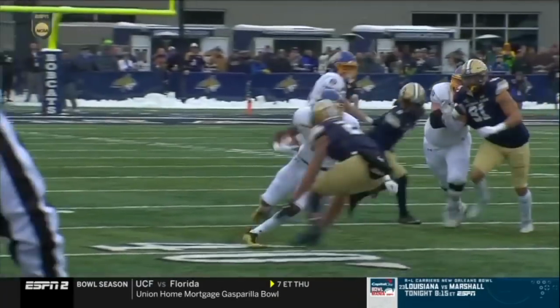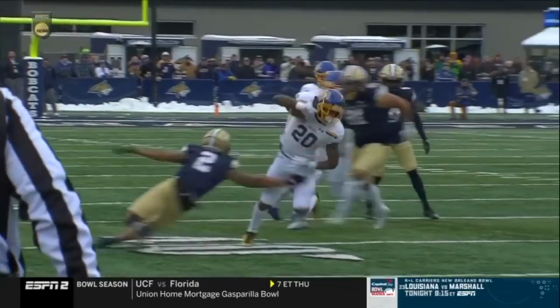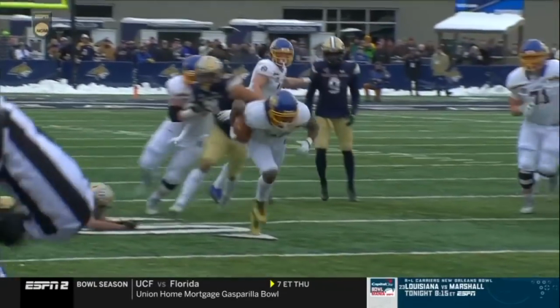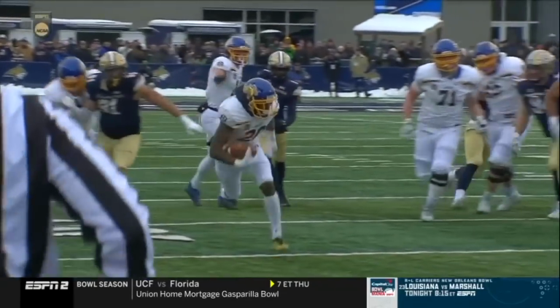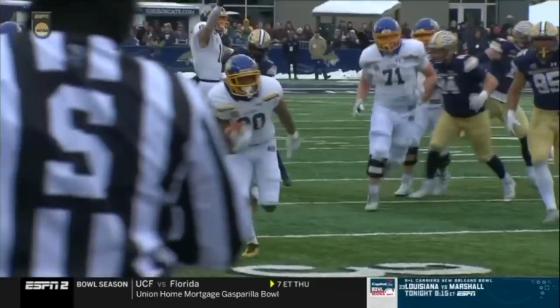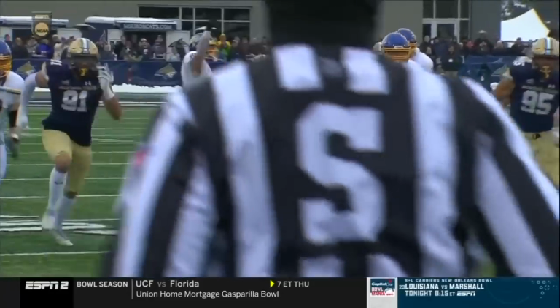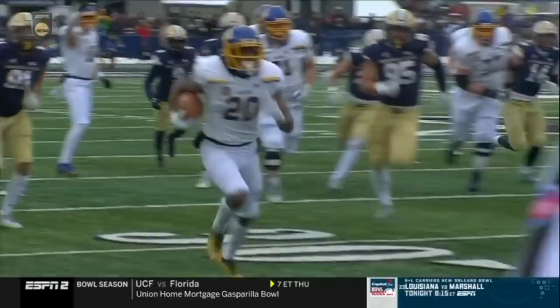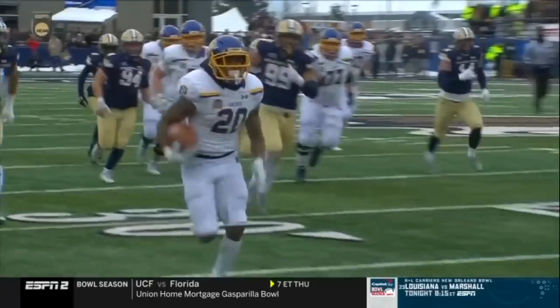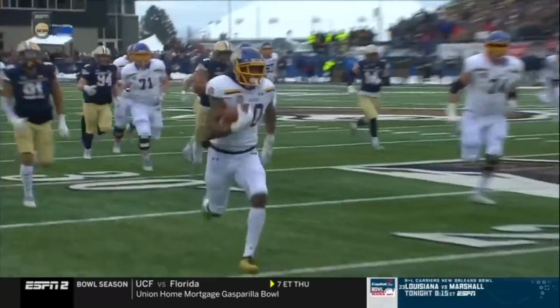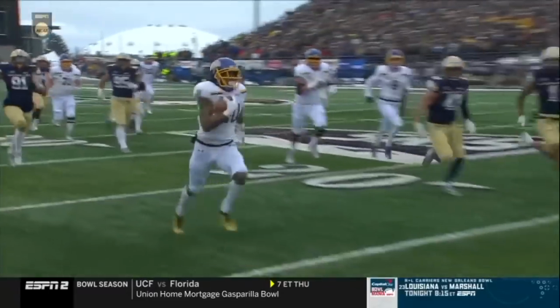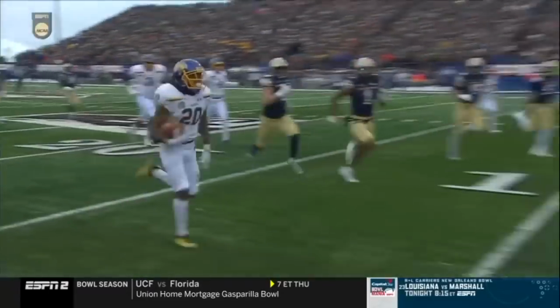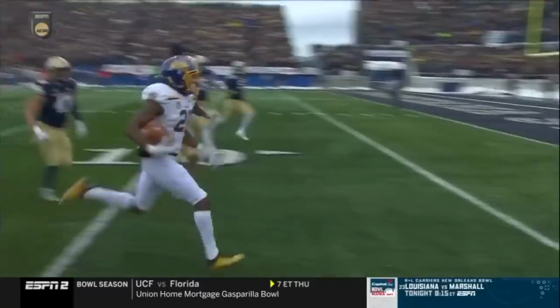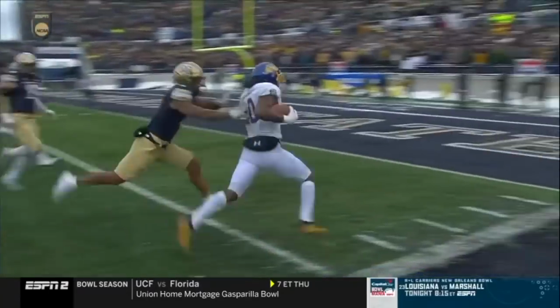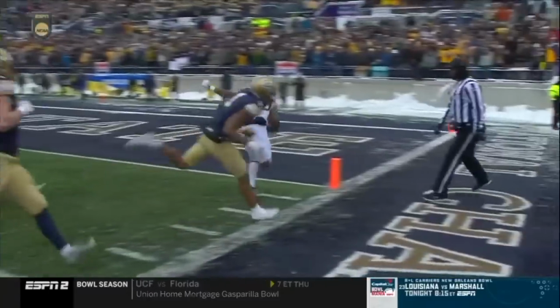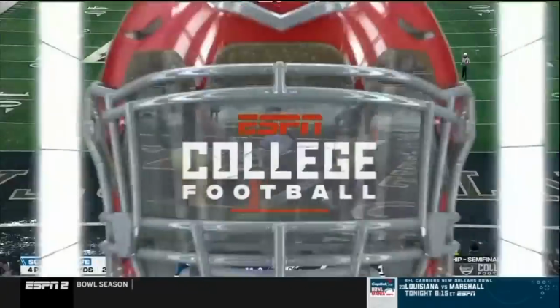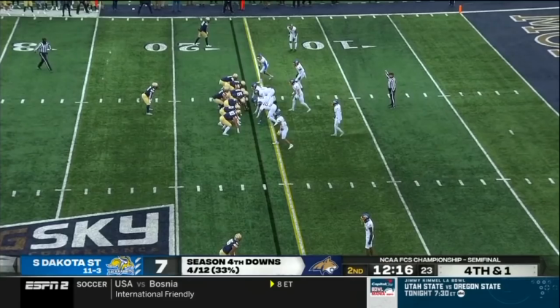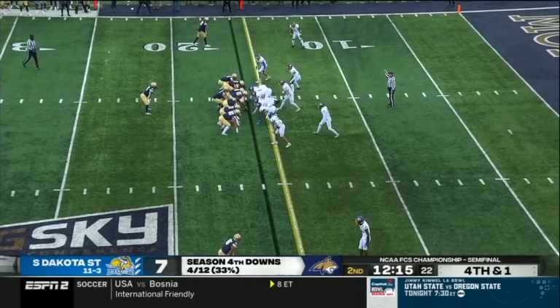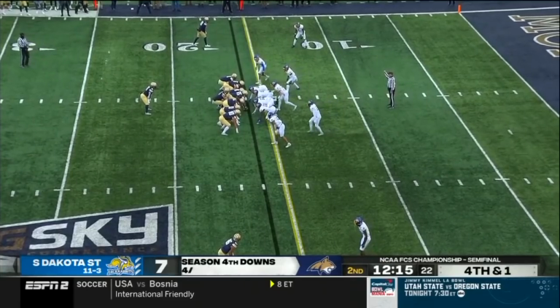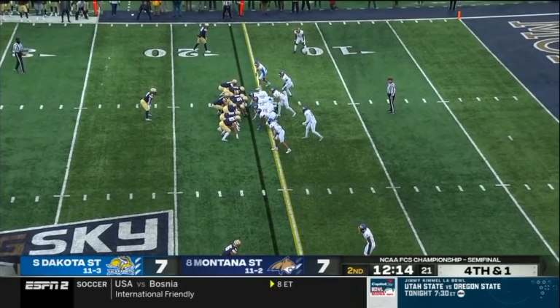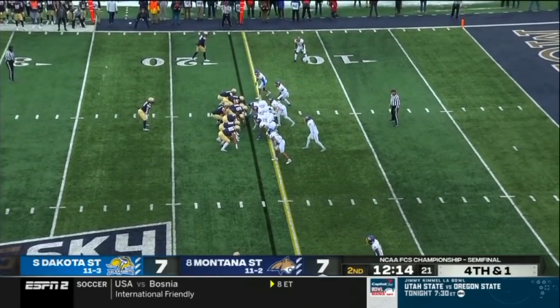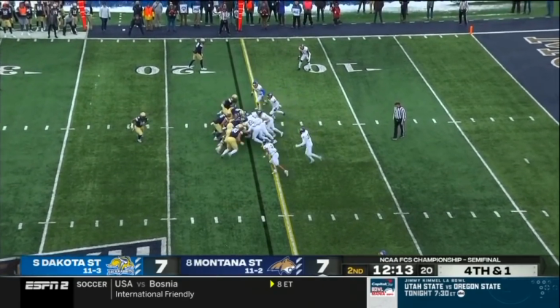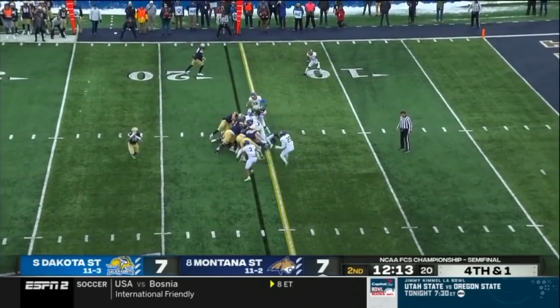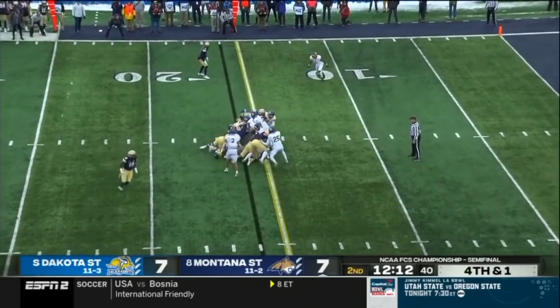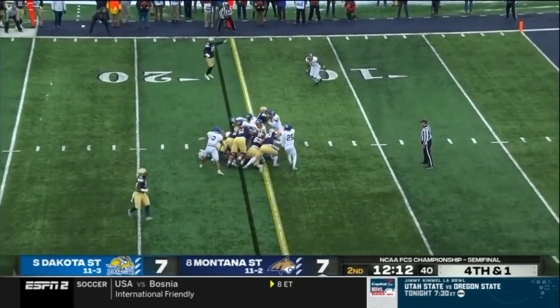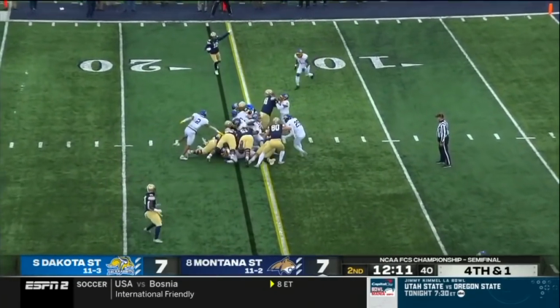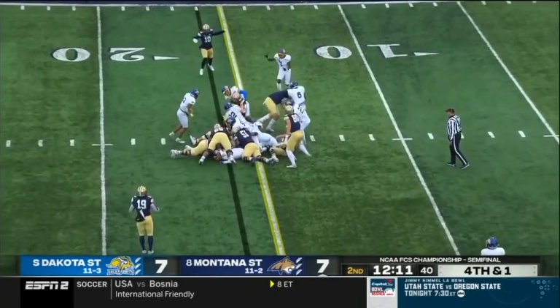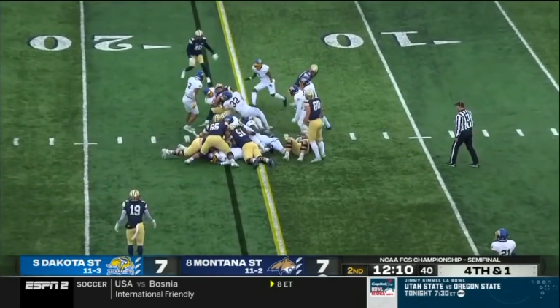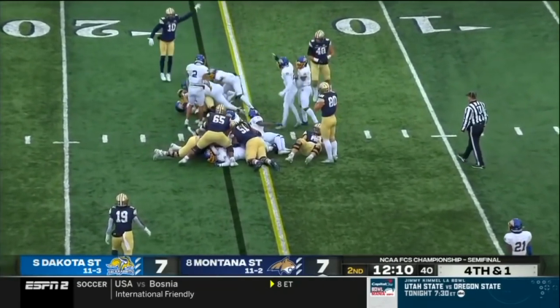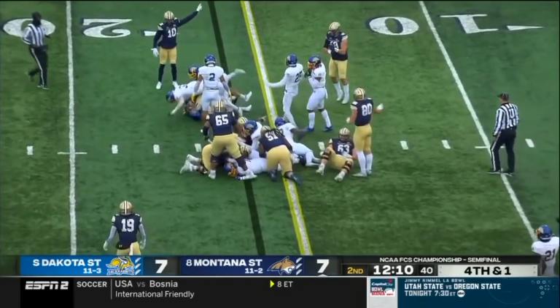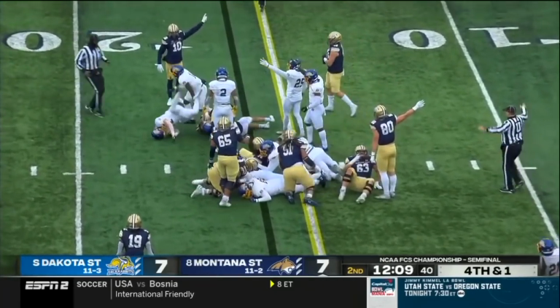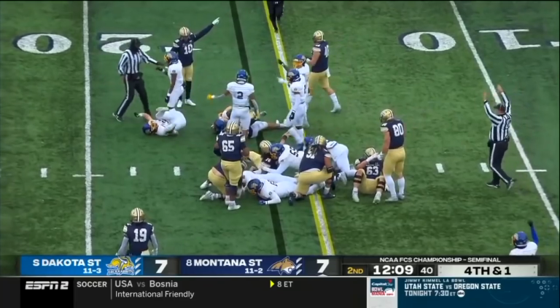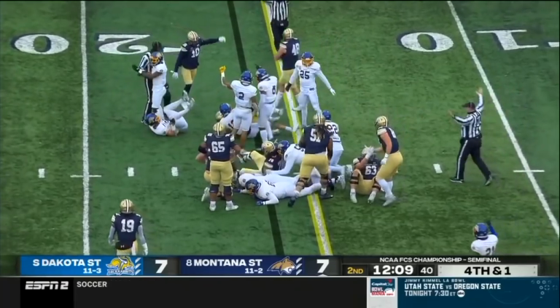What a move he throws on Trey Webb trying to come up and run support — see number two for Montana. He clings in the guys and he does get to the 15-yard line.